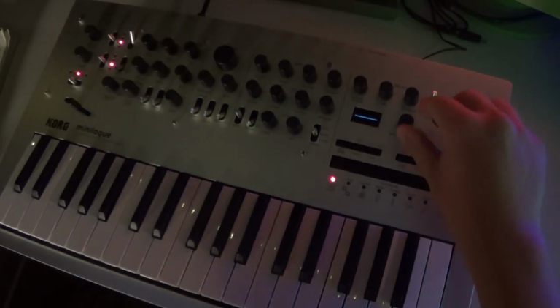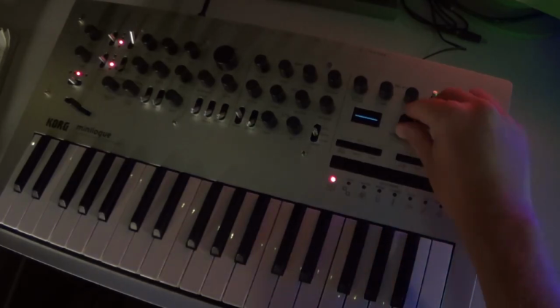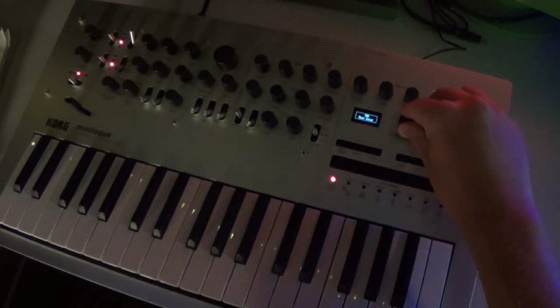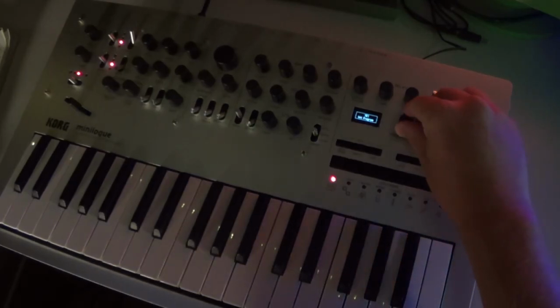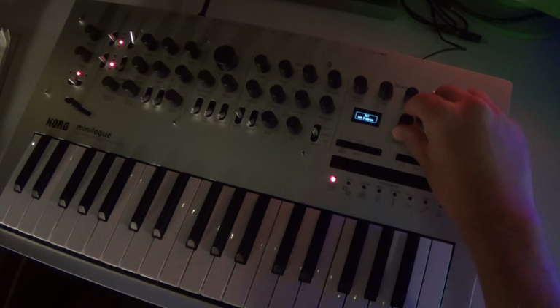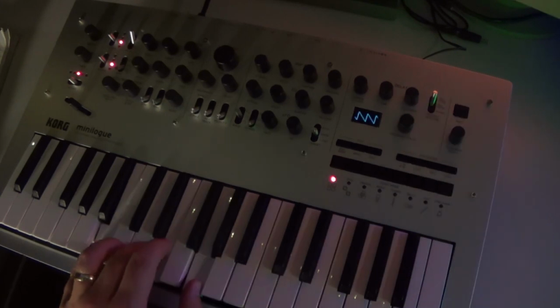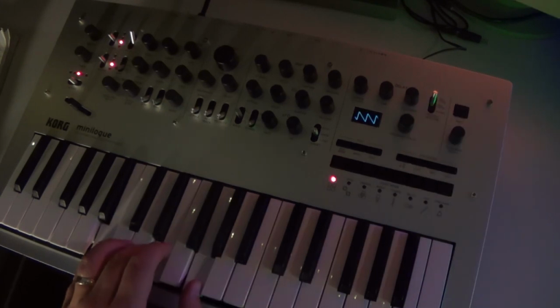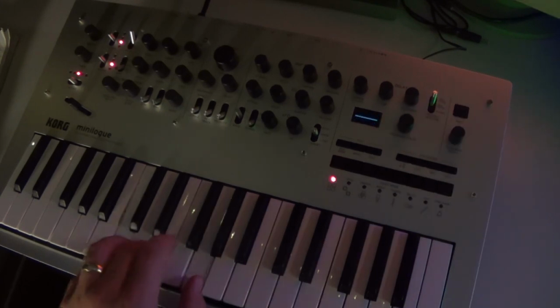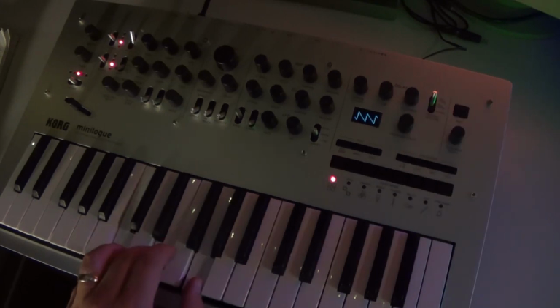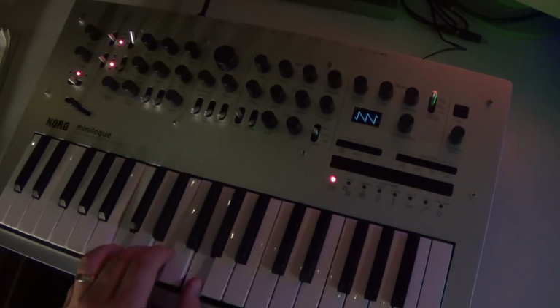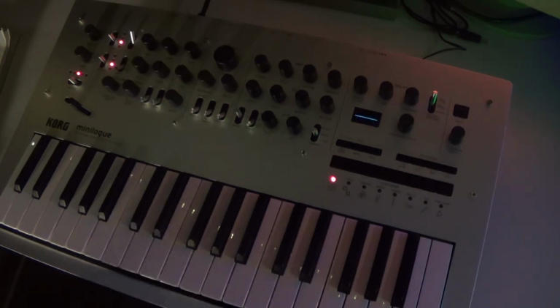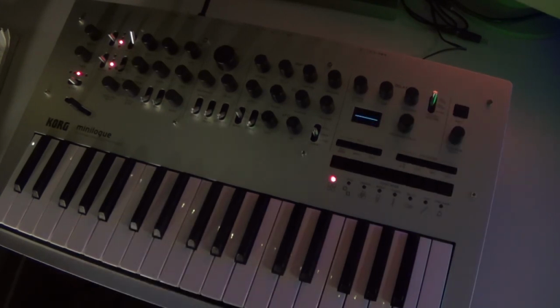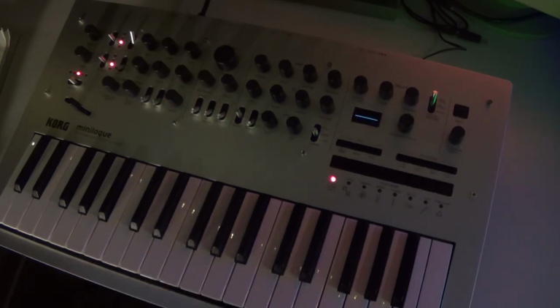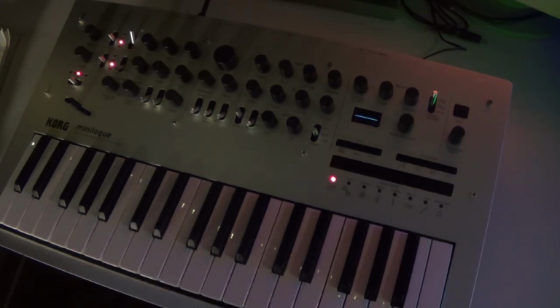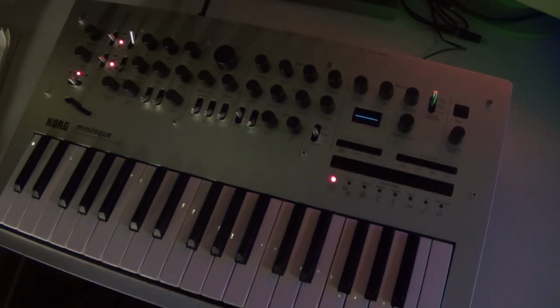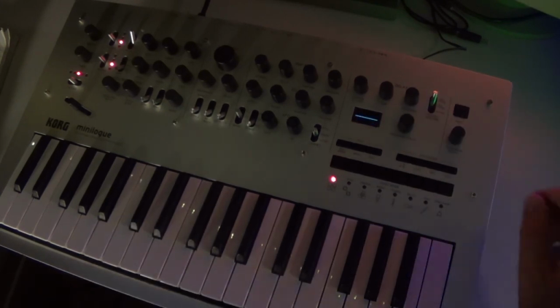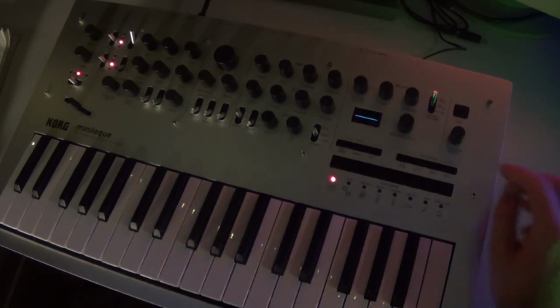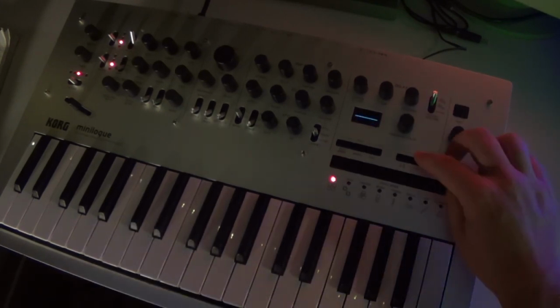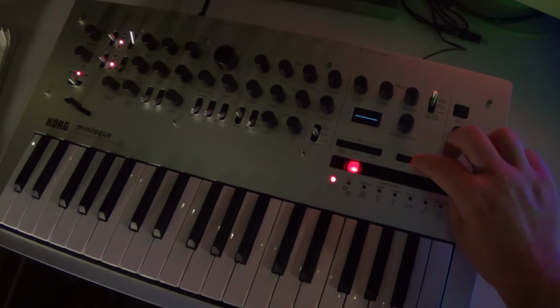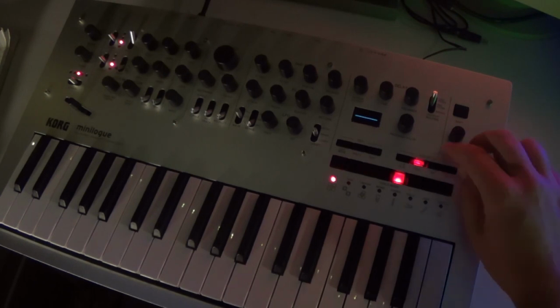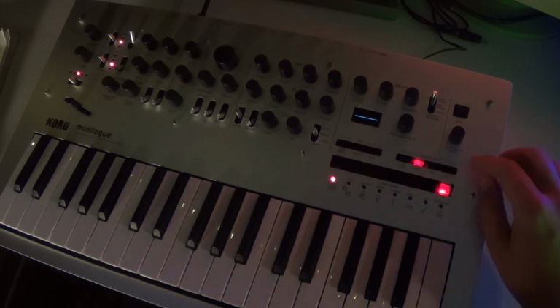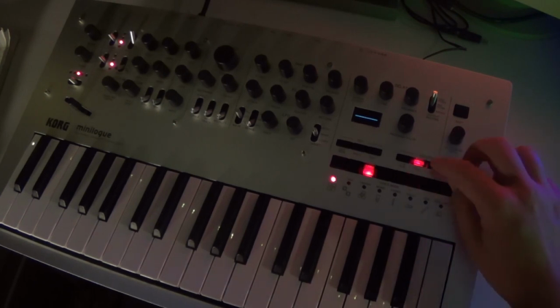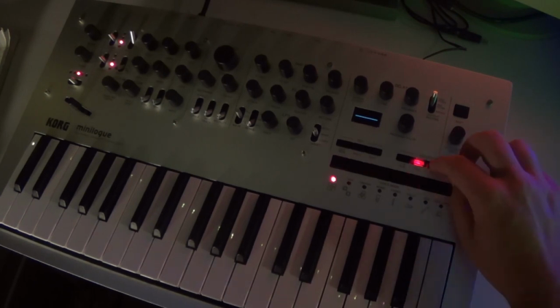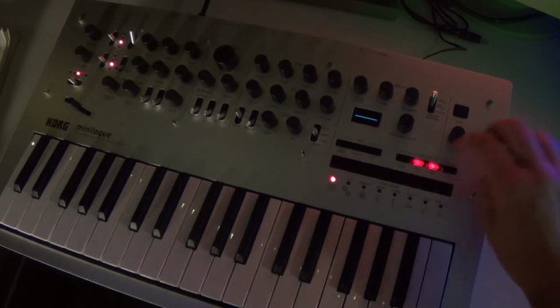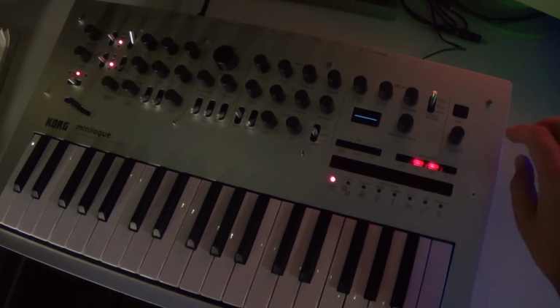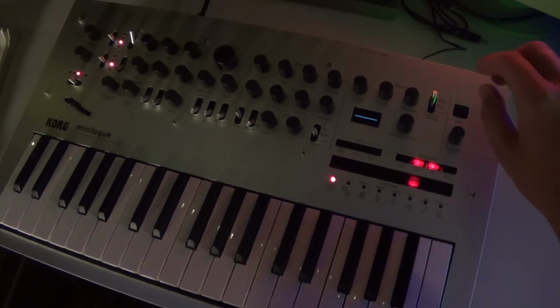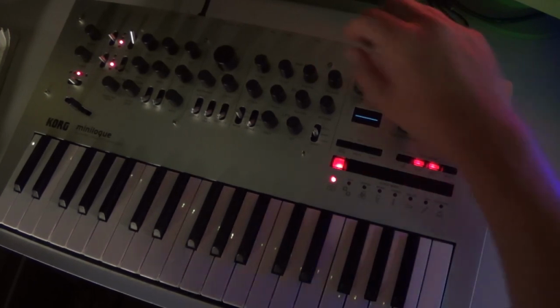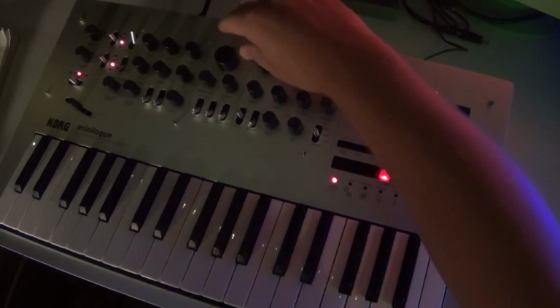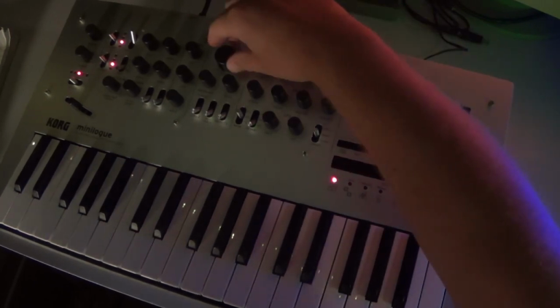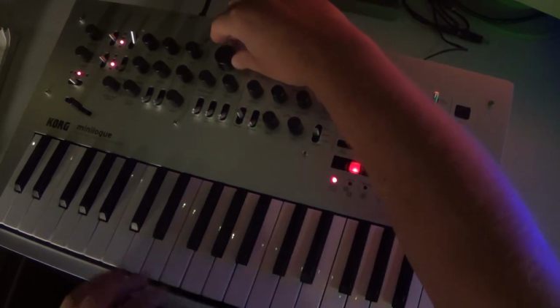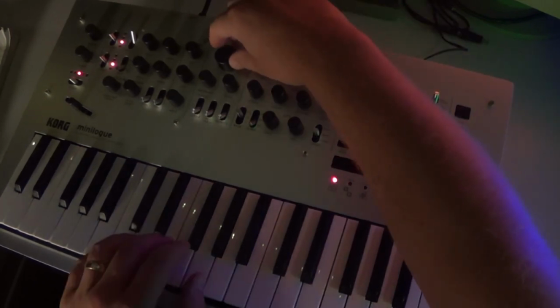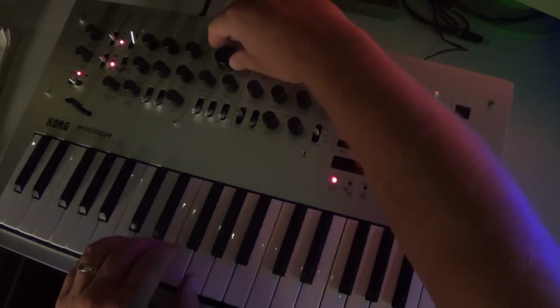We'll start with an initial patch. We can record motion into the sequencer by pressing play, then record, and then moving the appropriate controls. In this case, I'm doing a filter sweep.